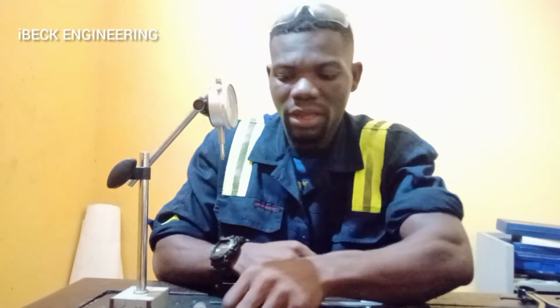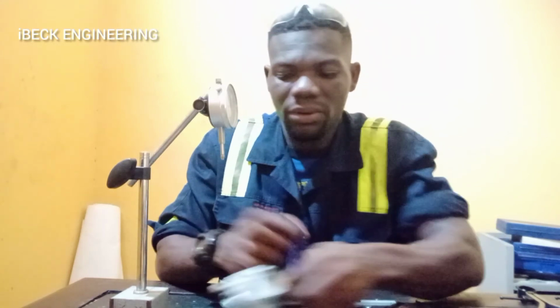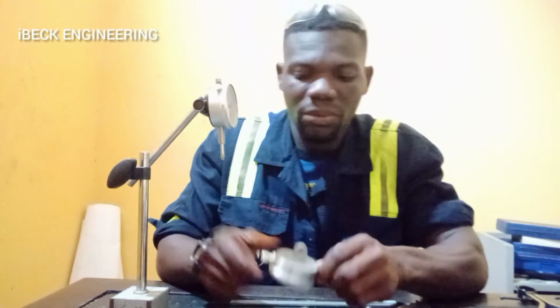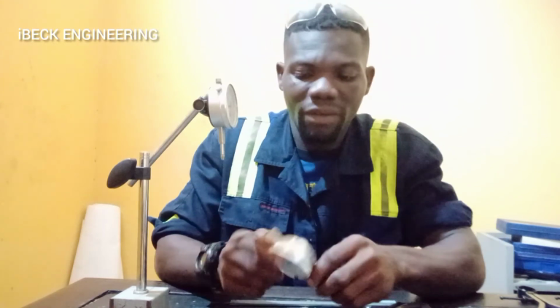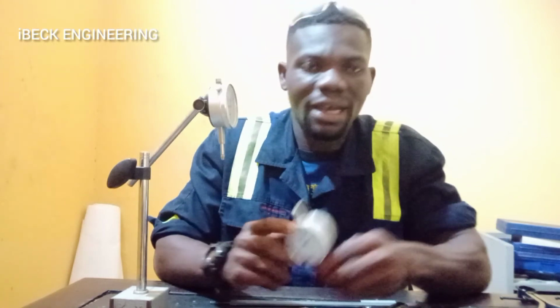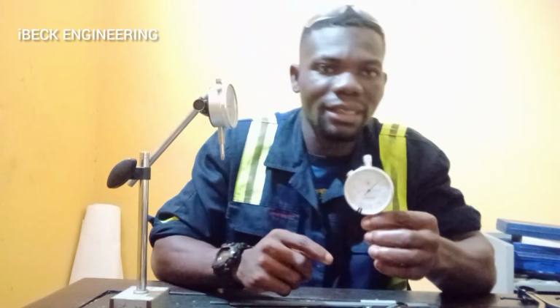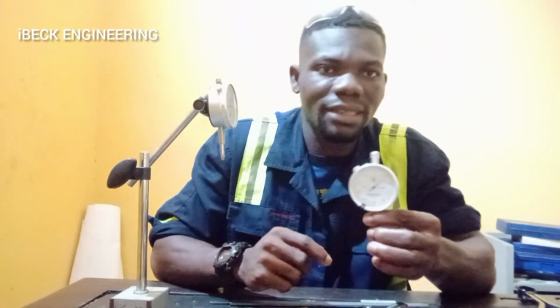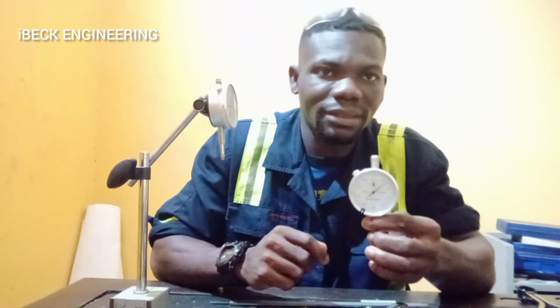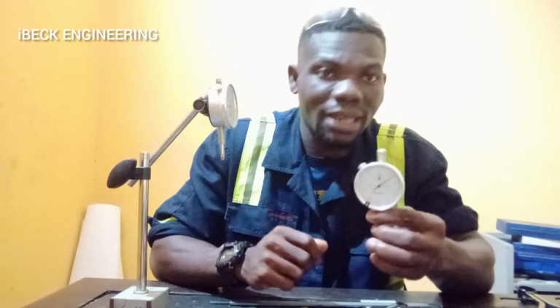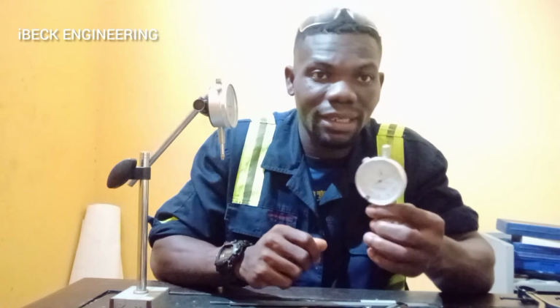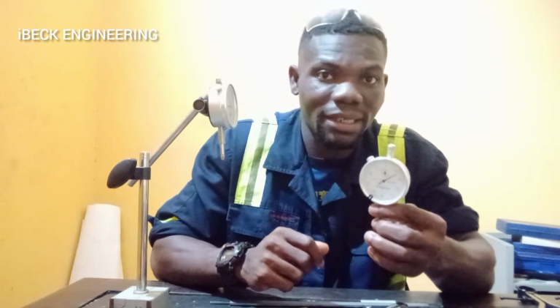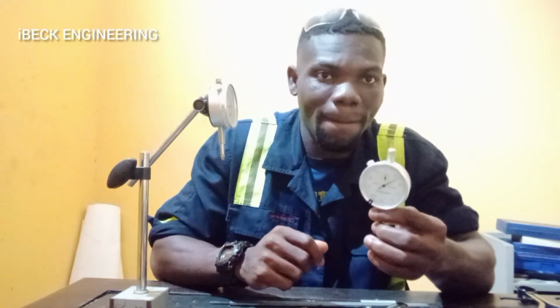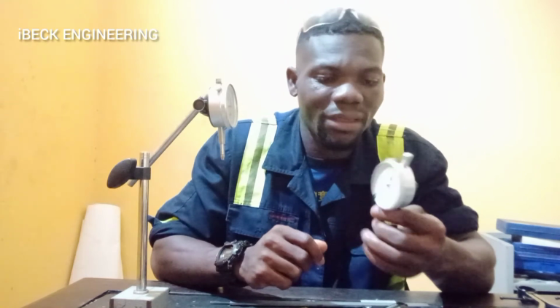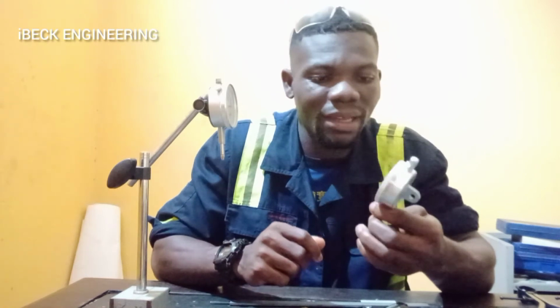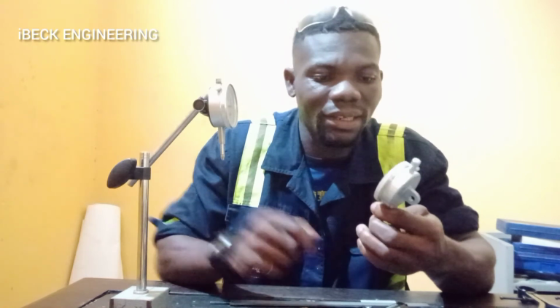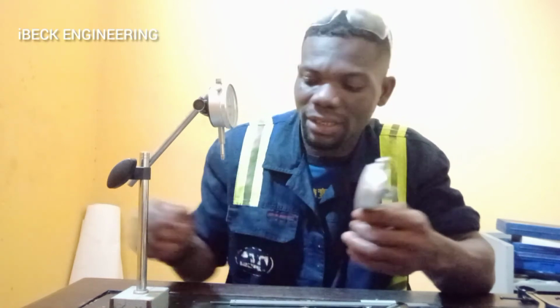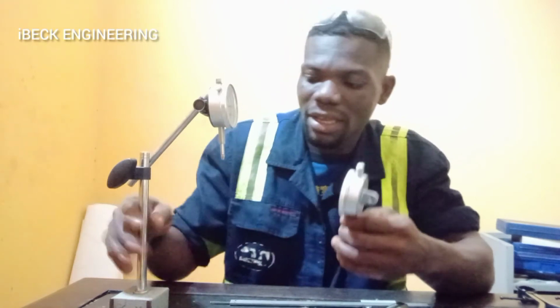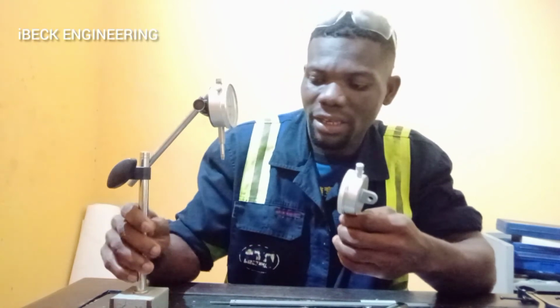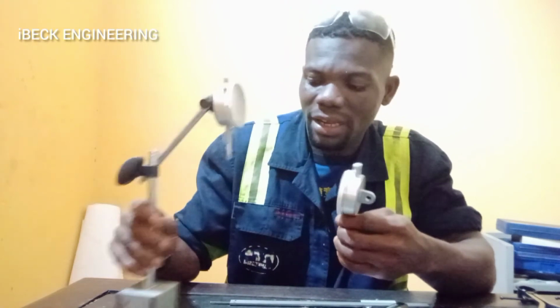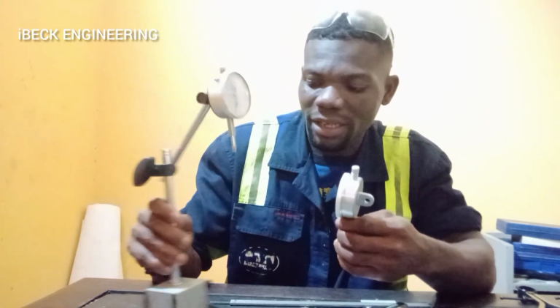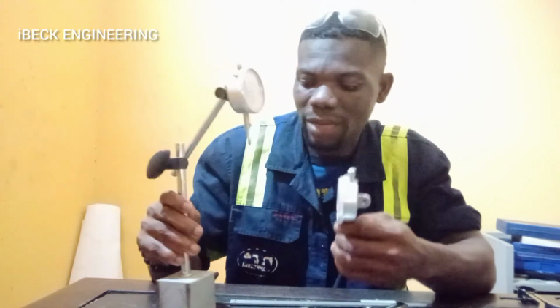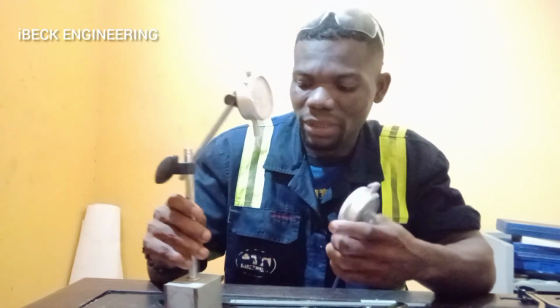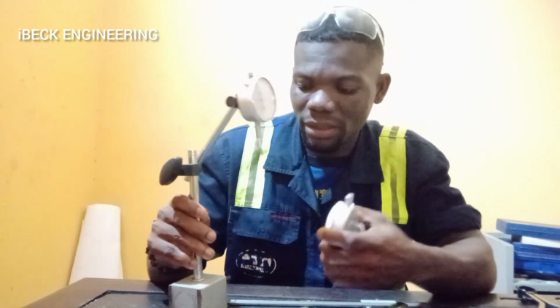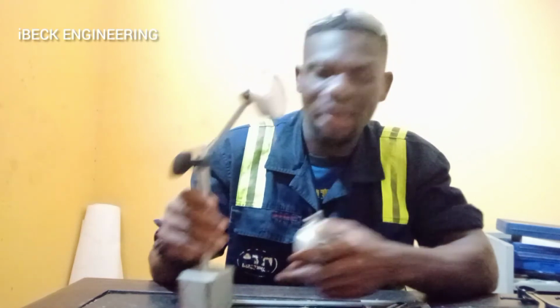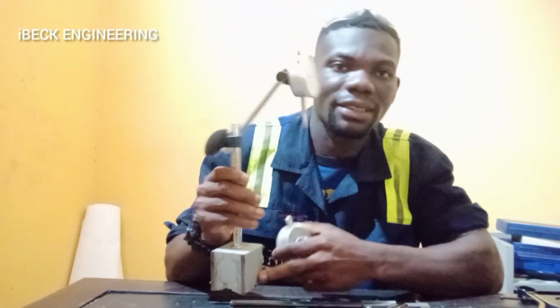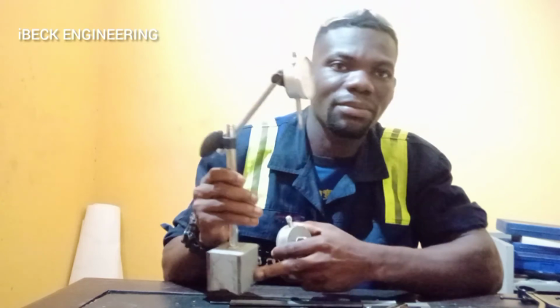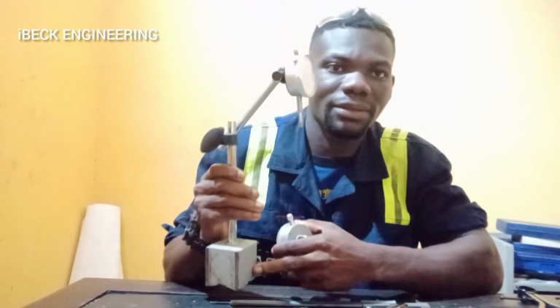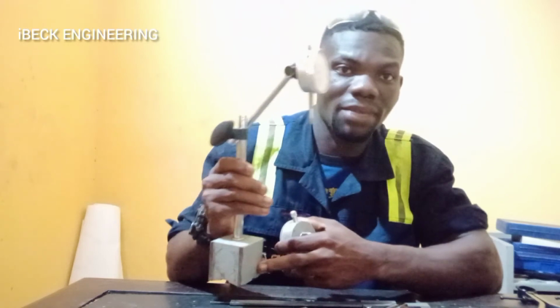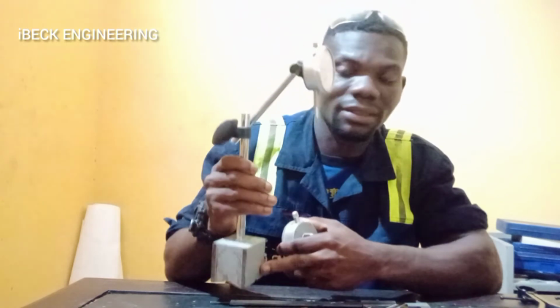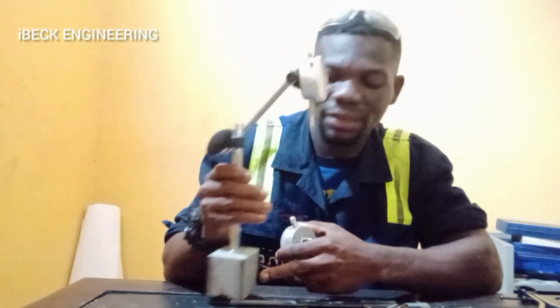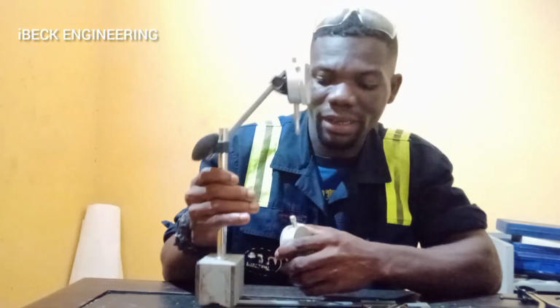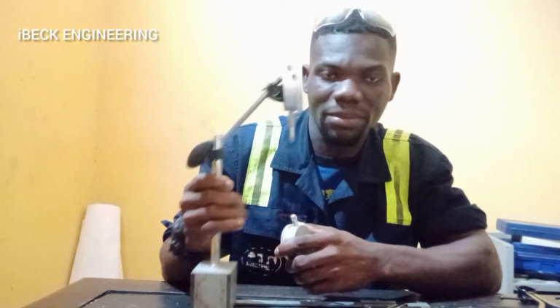Then we have a dial indicator. This is a dial indicator, and it comes with a magnetic base. This is a magnetic base.